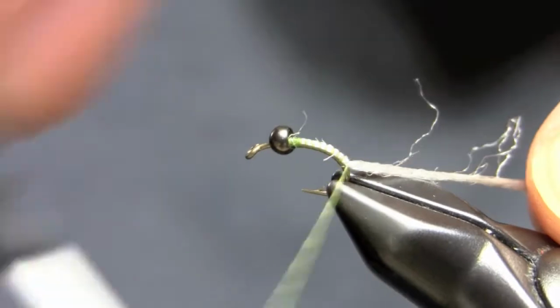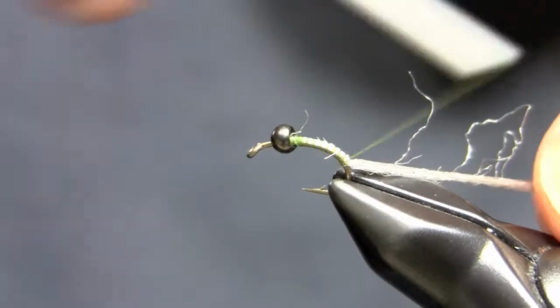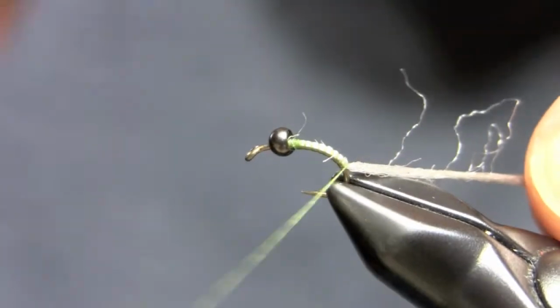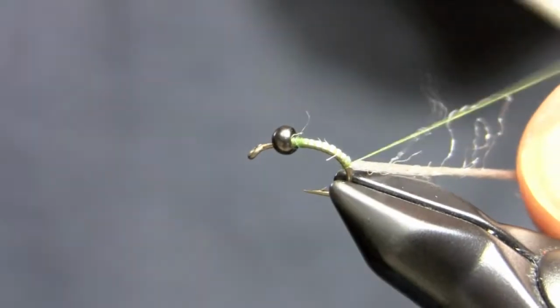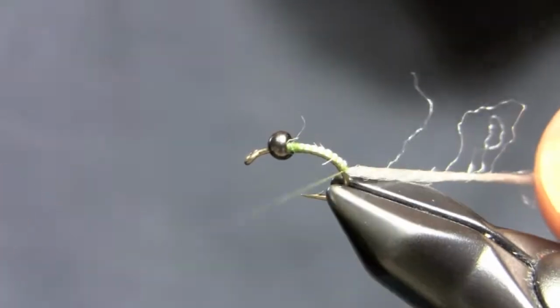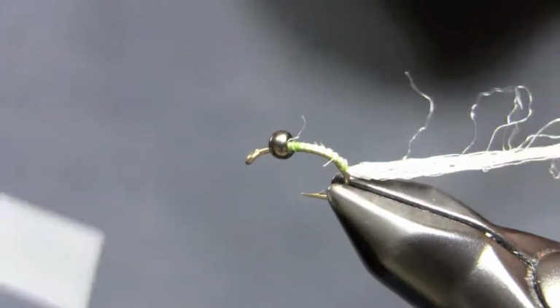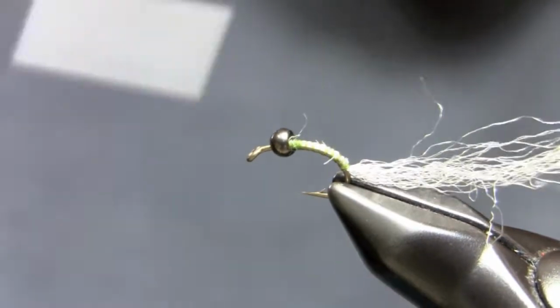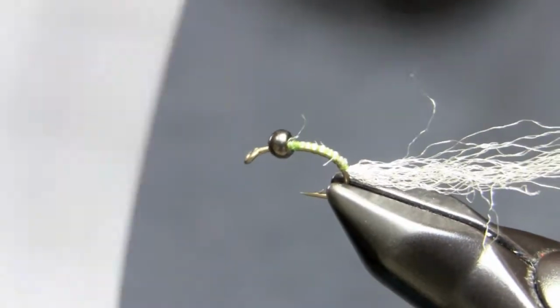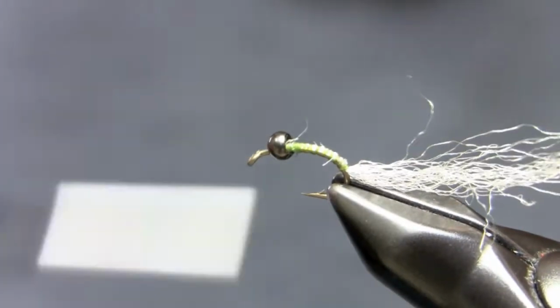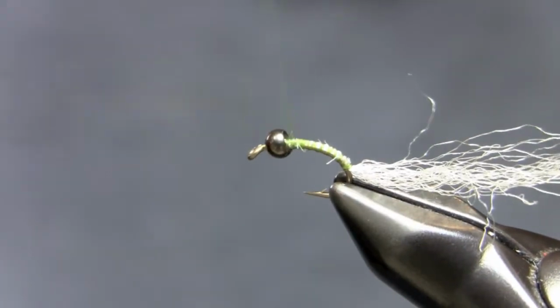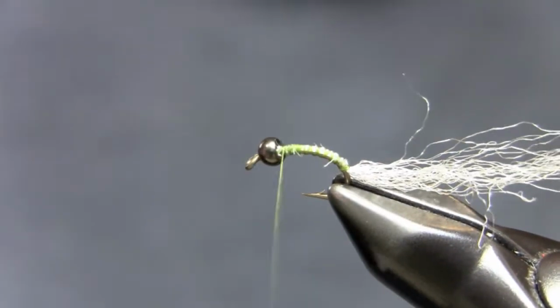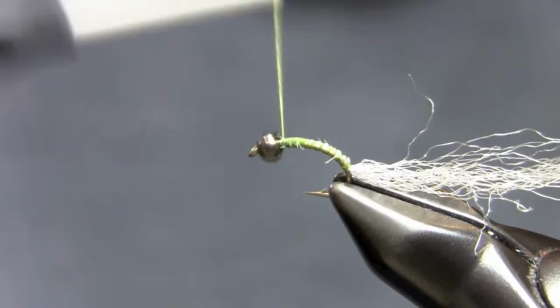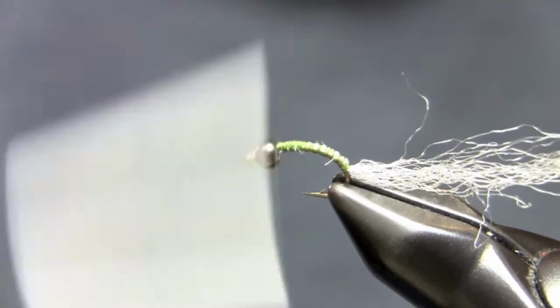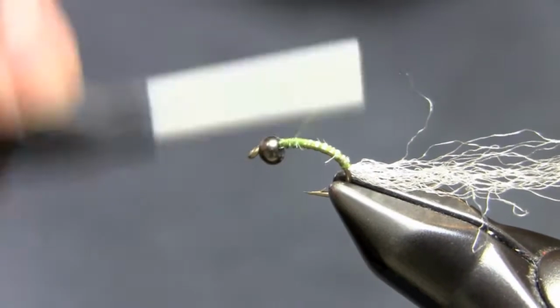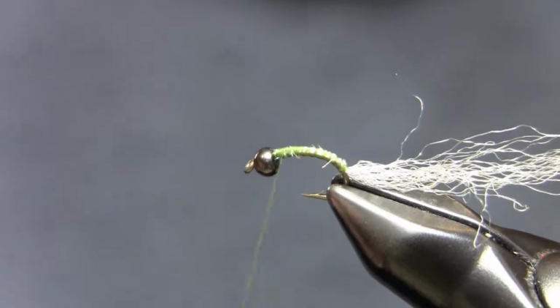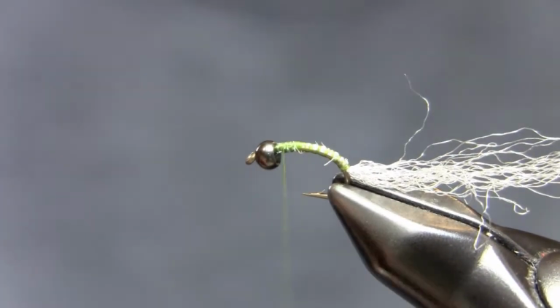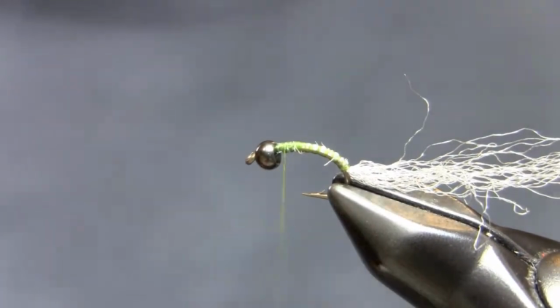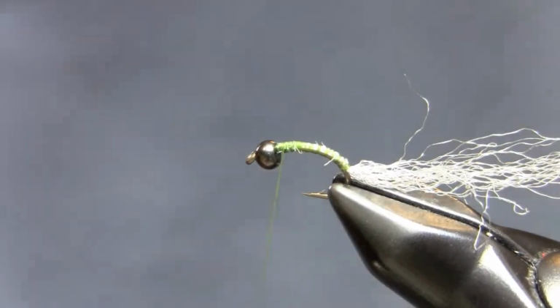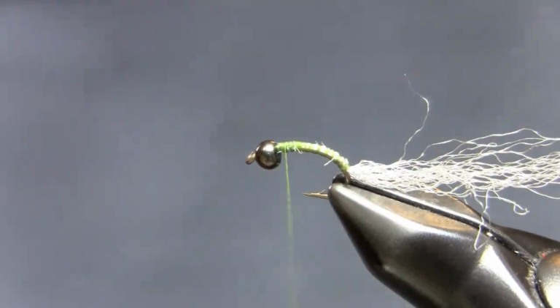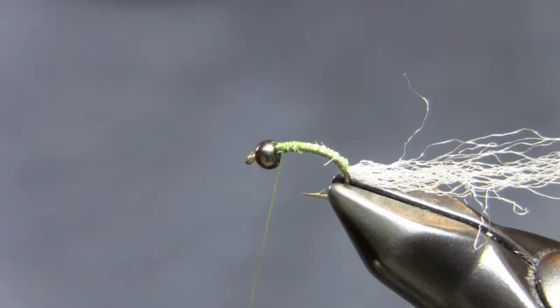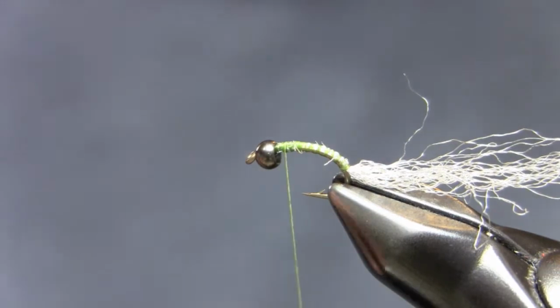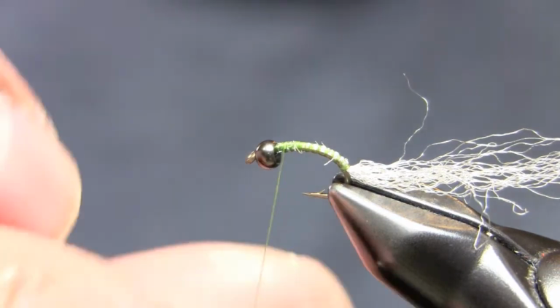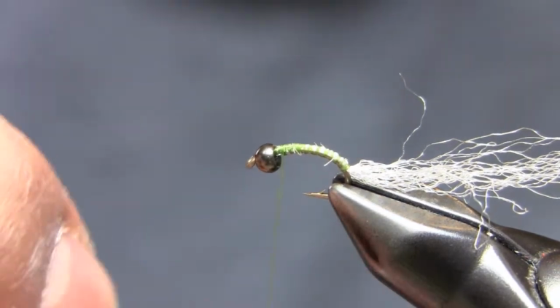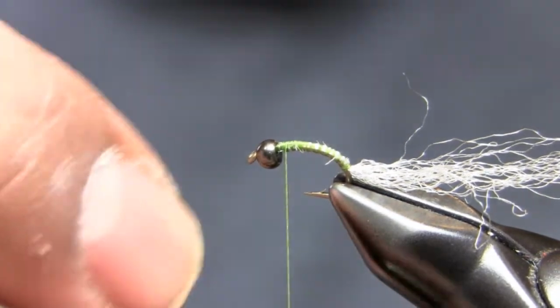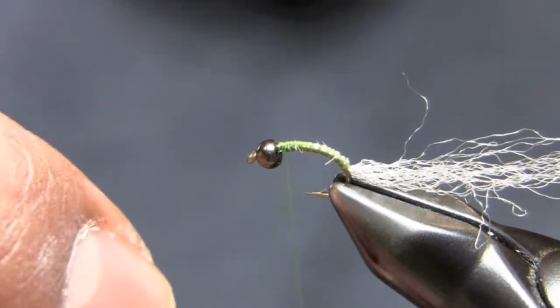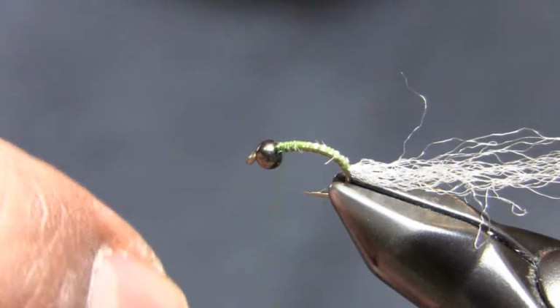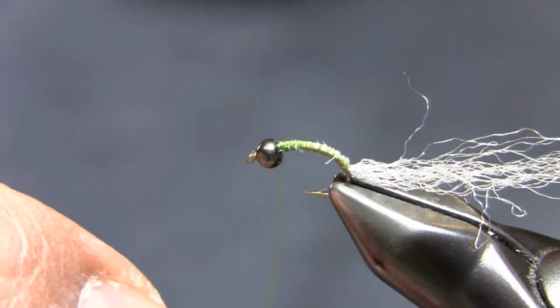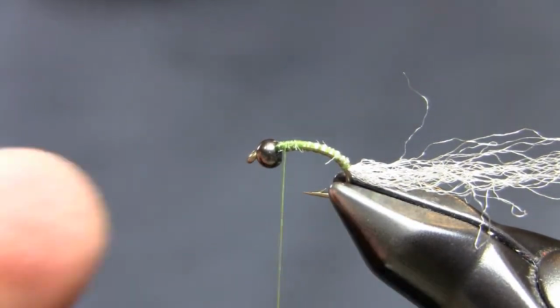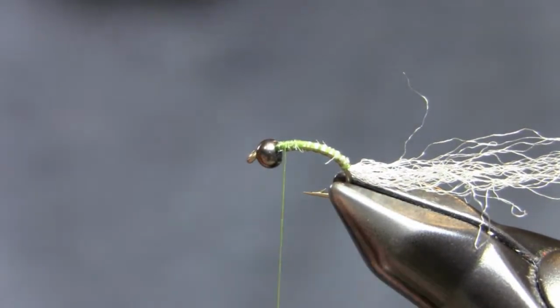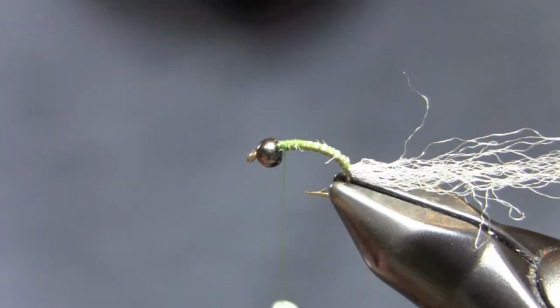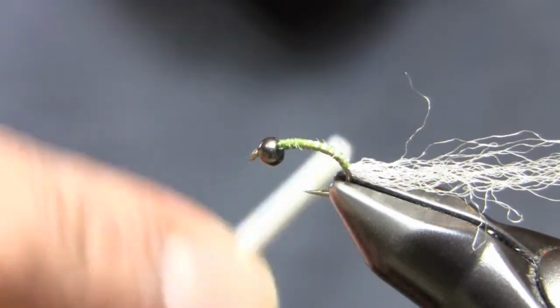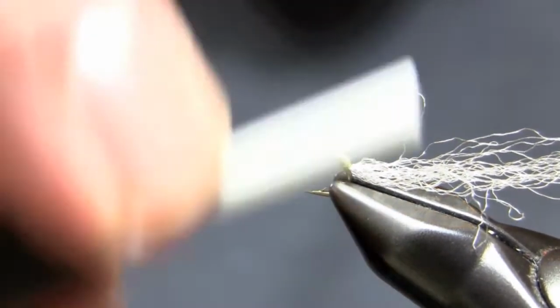So what I'm going to do here is just tie it, start it off with a scud hook and a brass bead — black colored though. You can use a tungsten bead on this, that's fine.